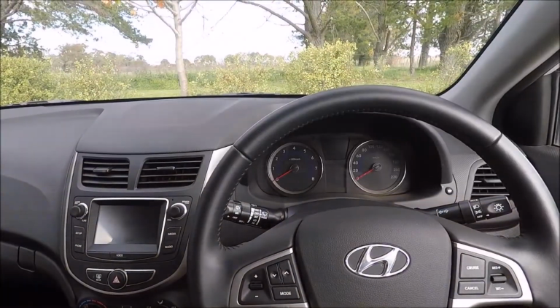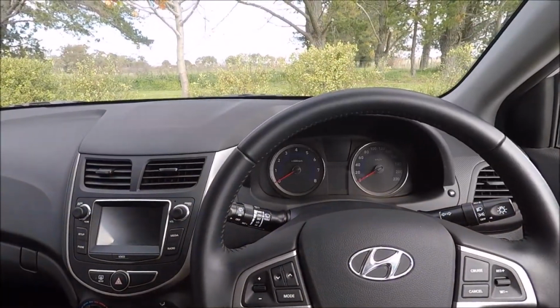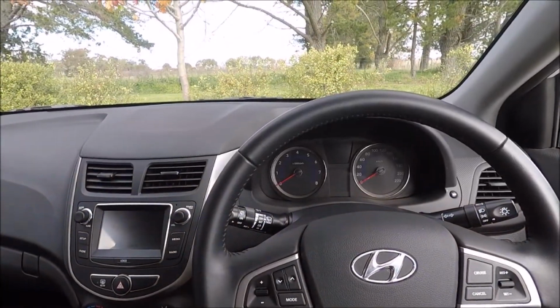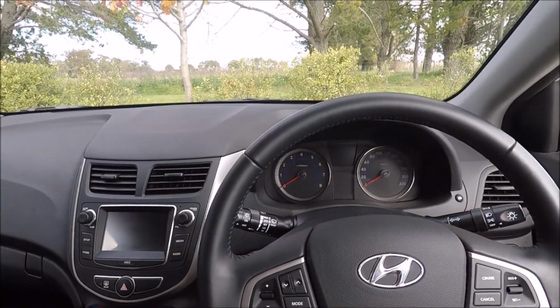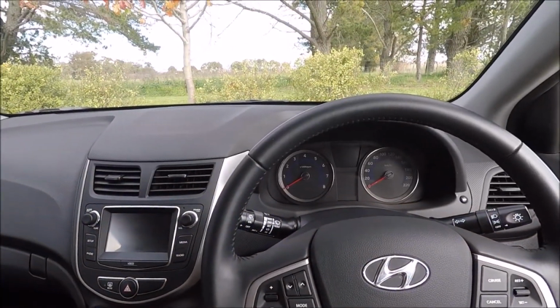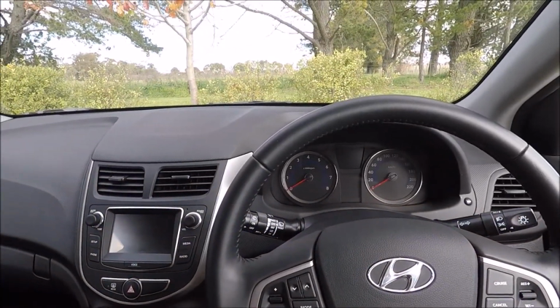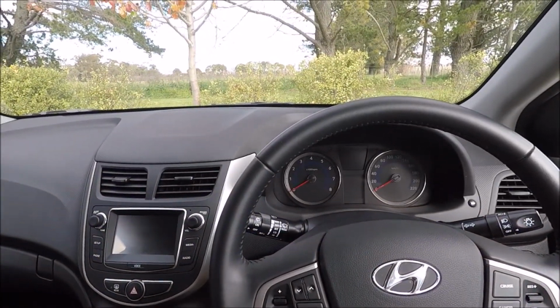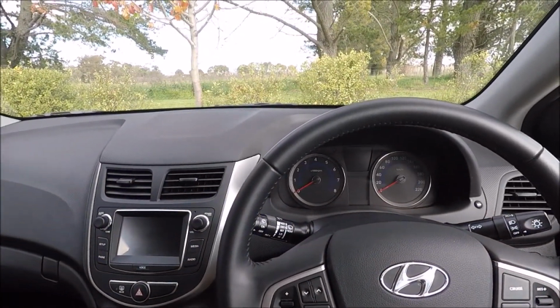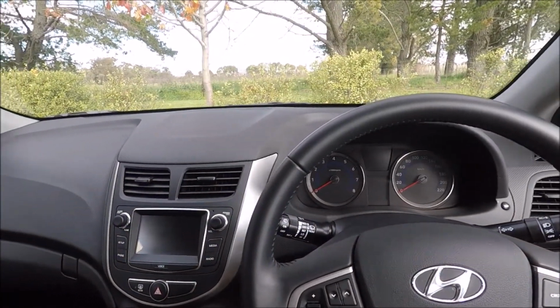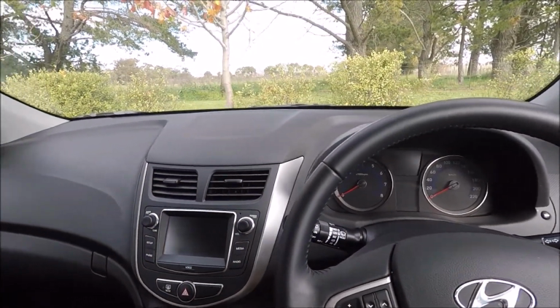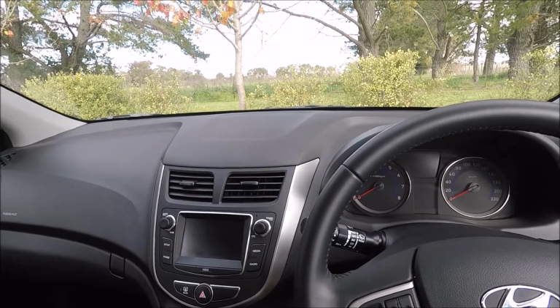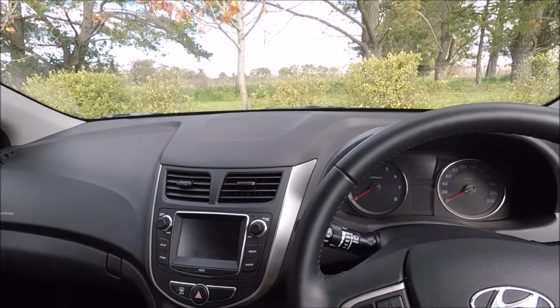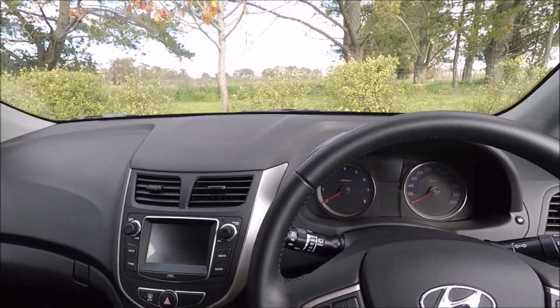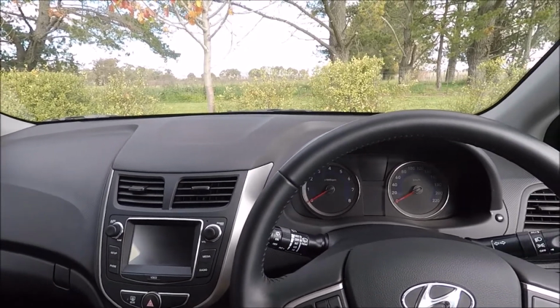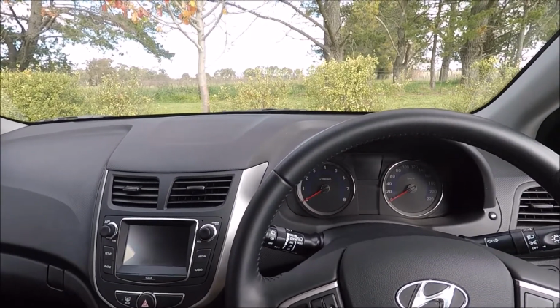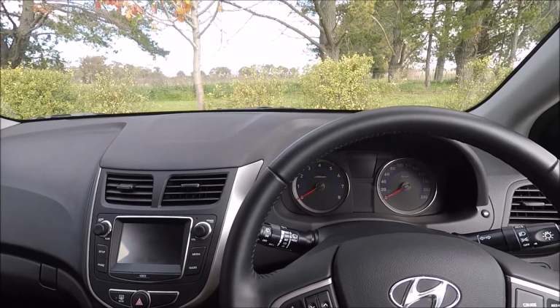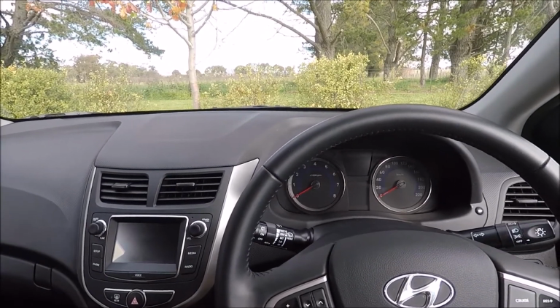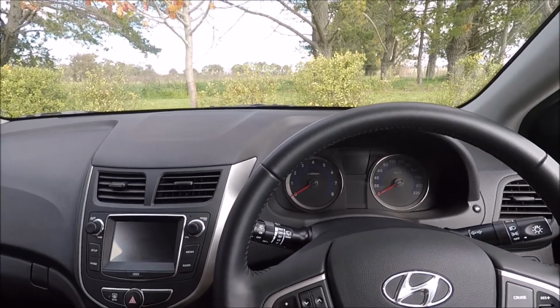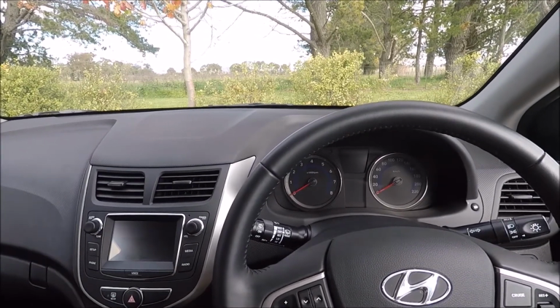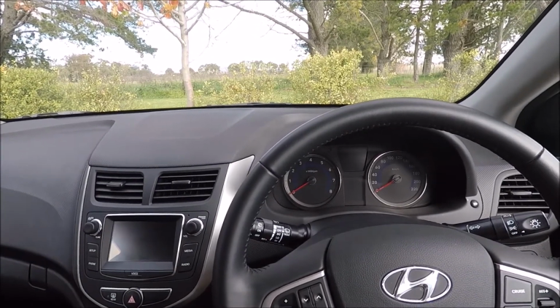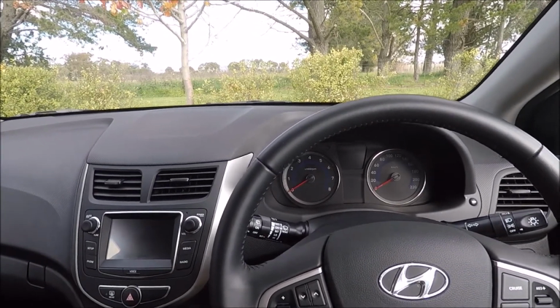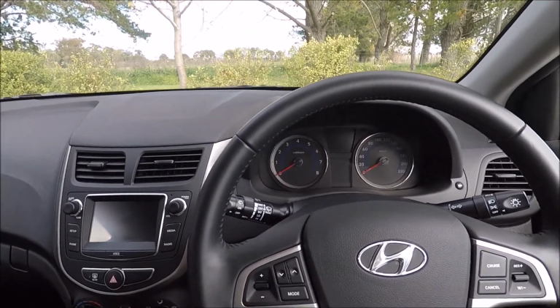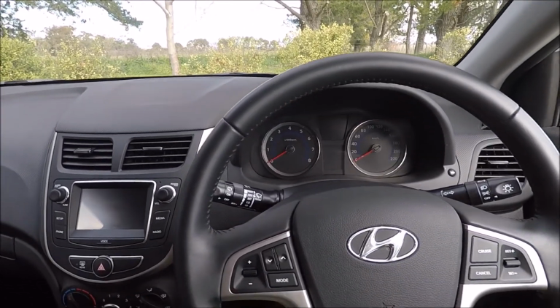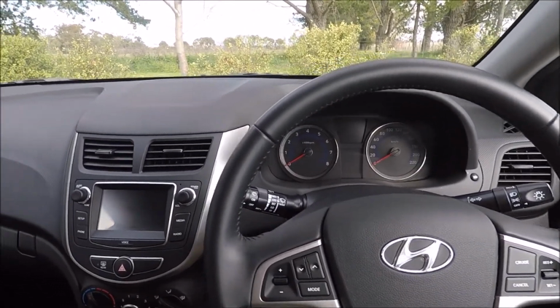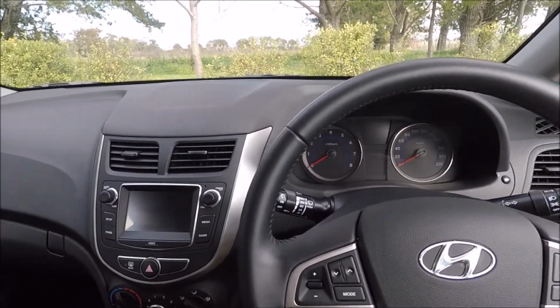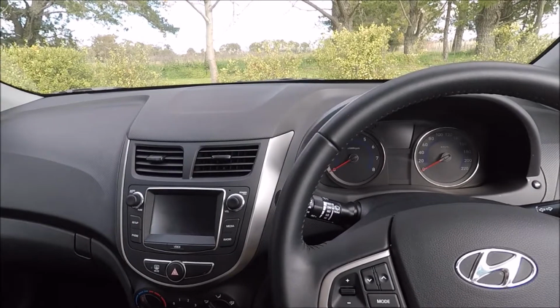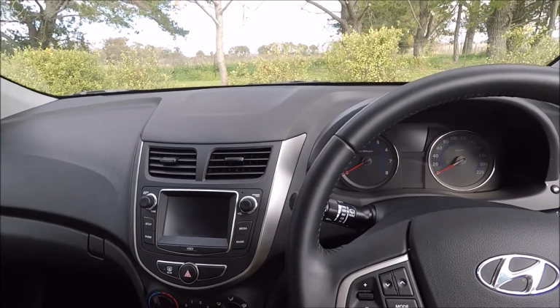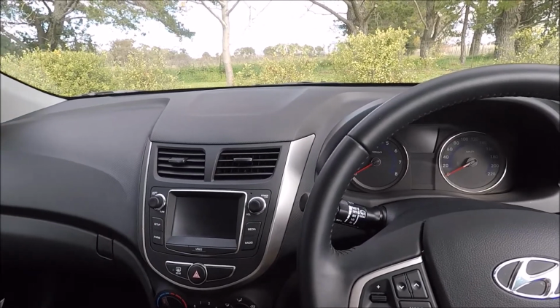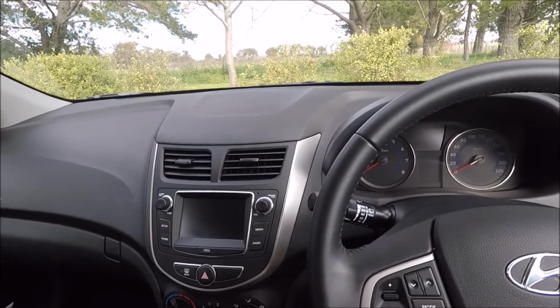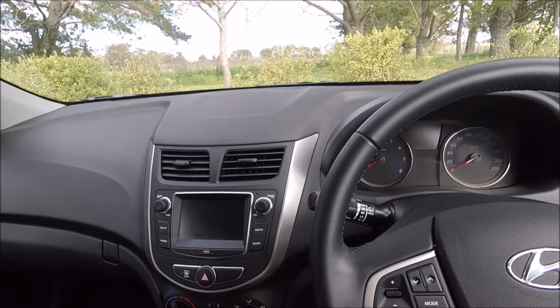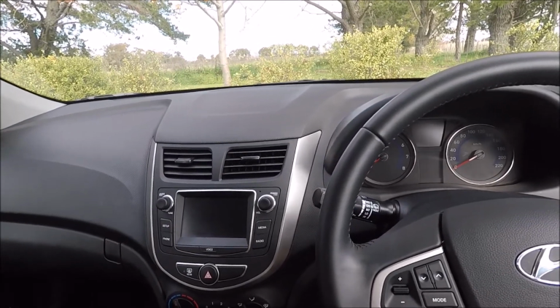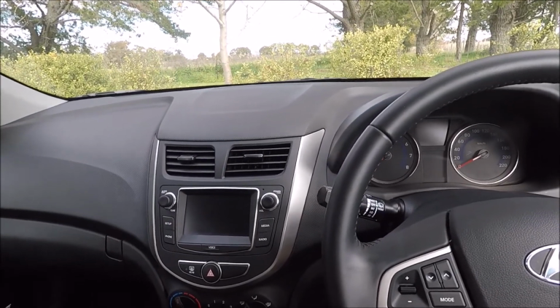Hello guys, welcome to another Rossbury Productions video. Today I'm sitting in a 2019 Hyundai Ascent, and I'm just going to quickly show you how to update the clock settings.